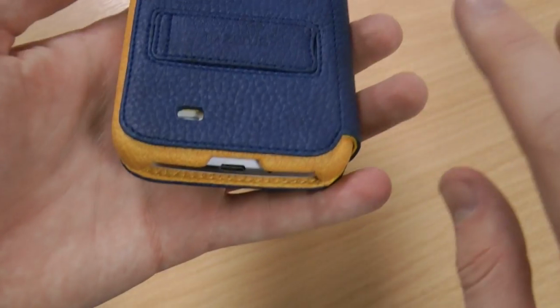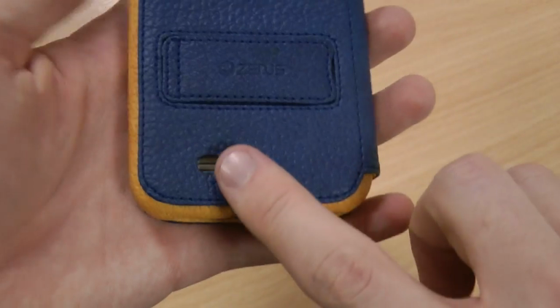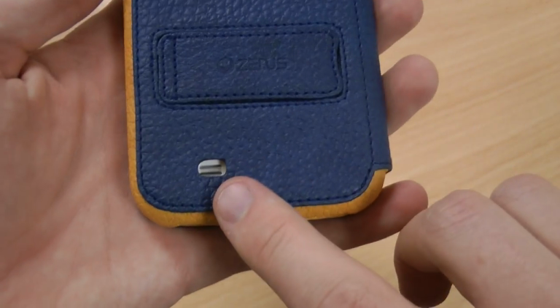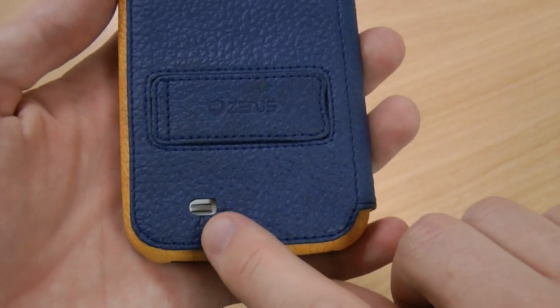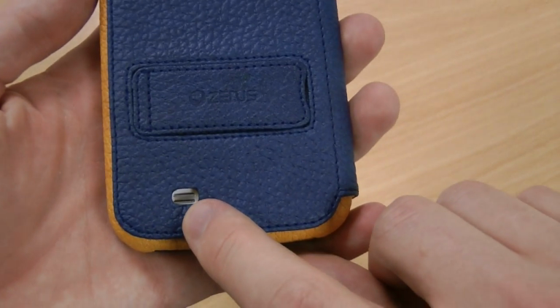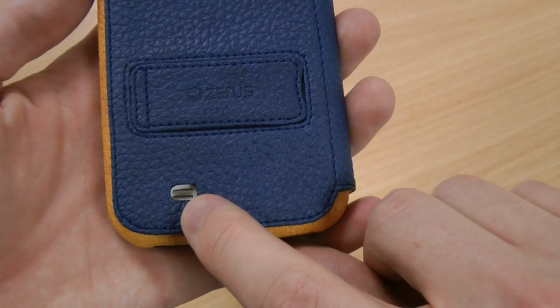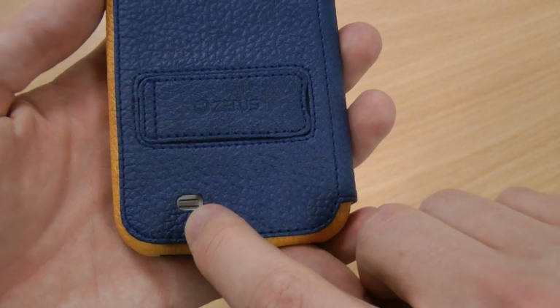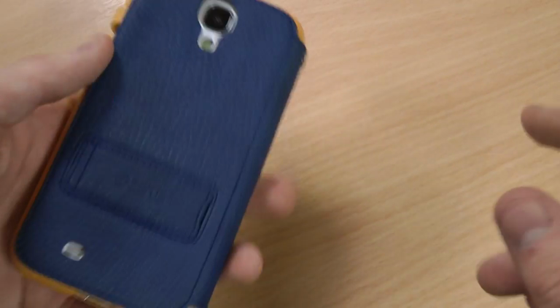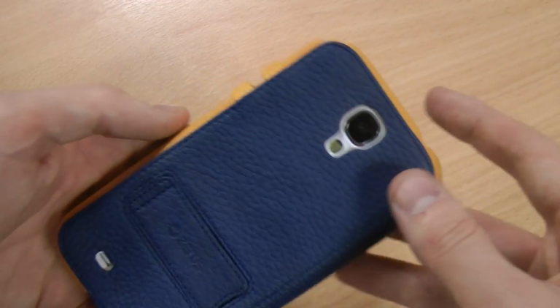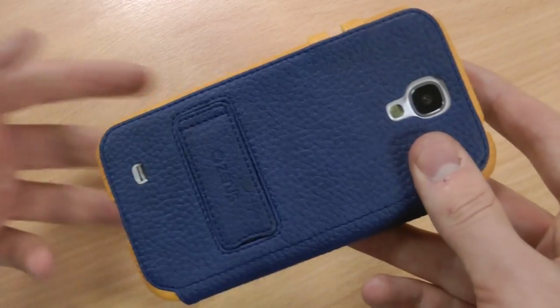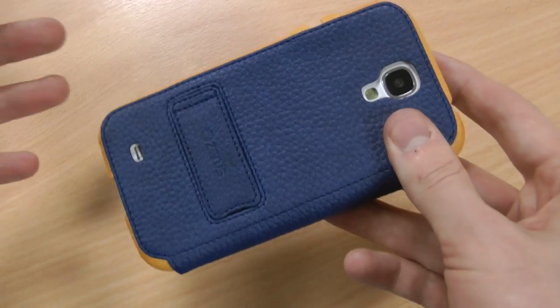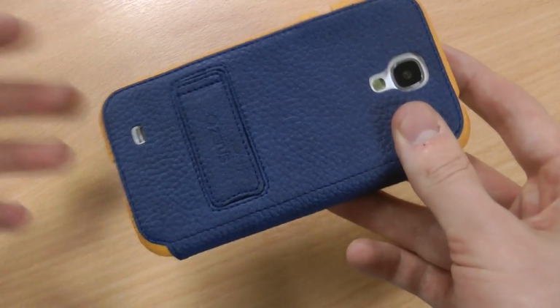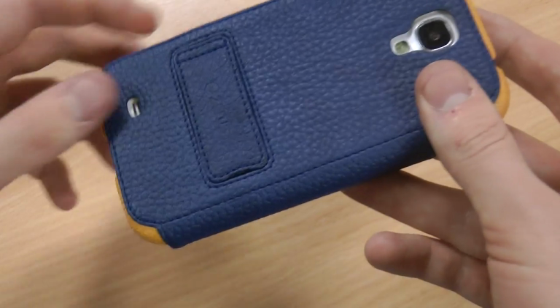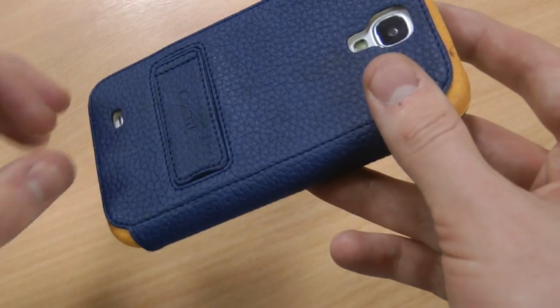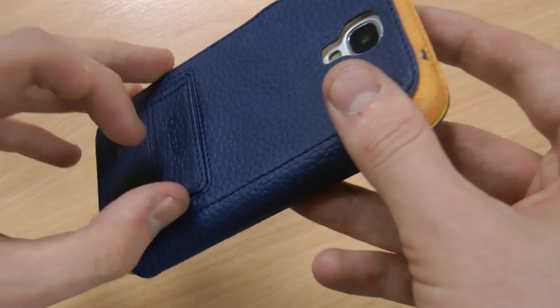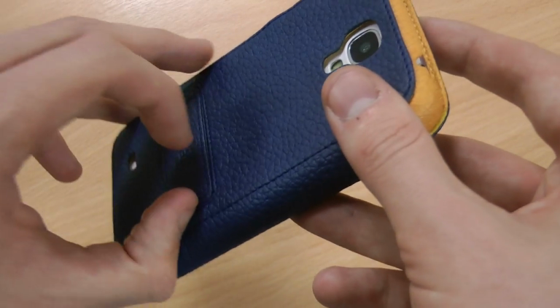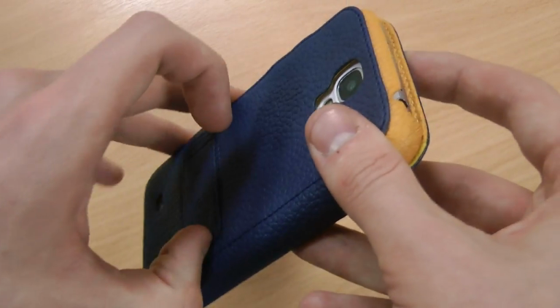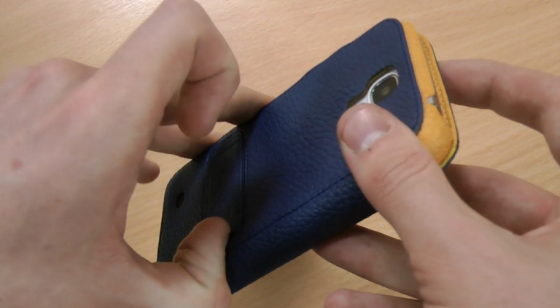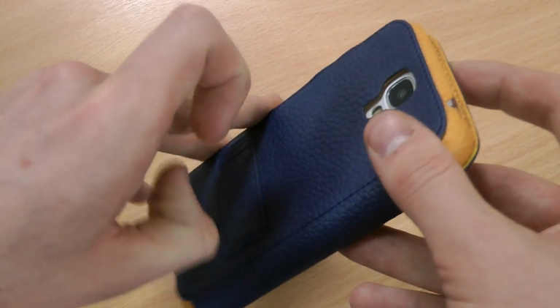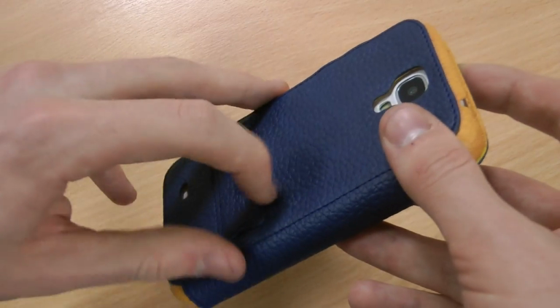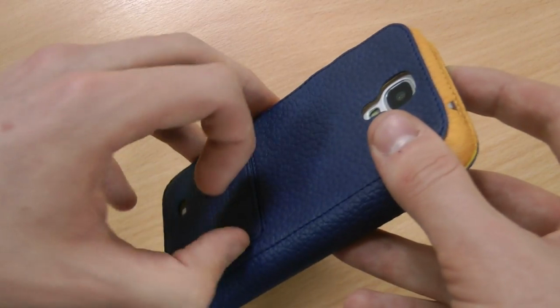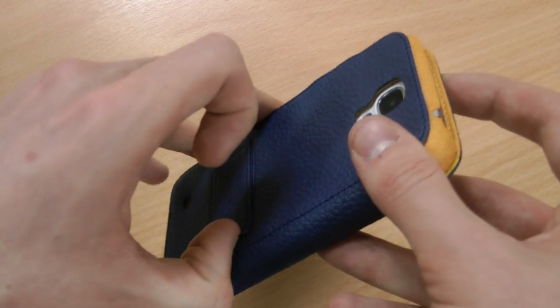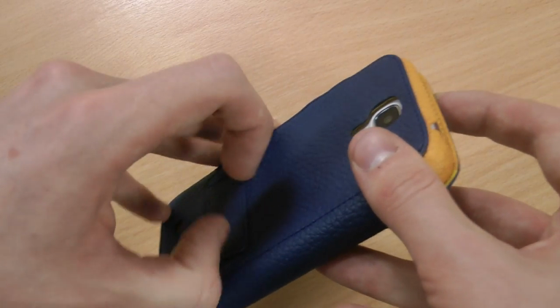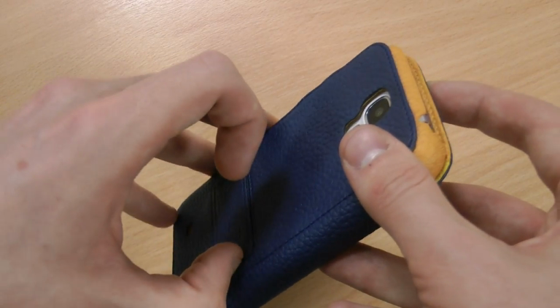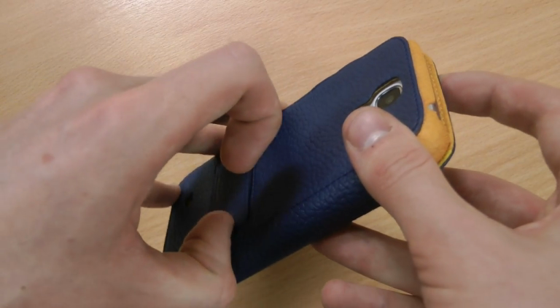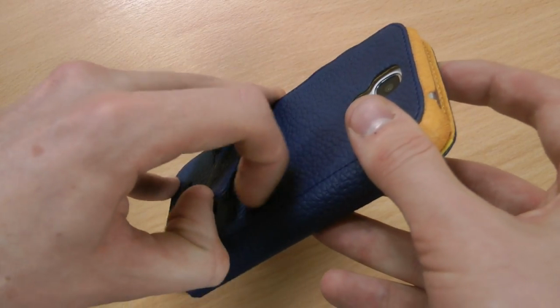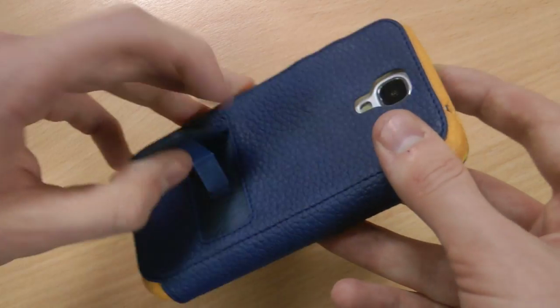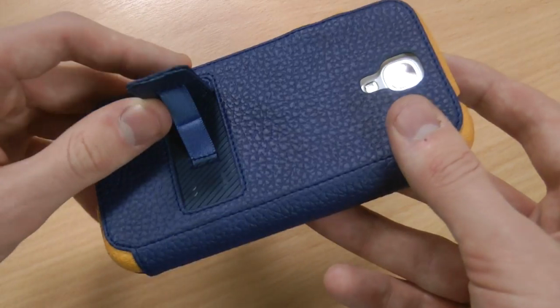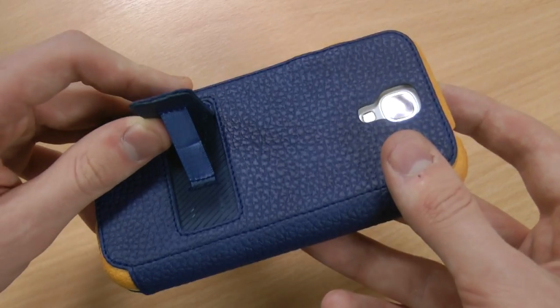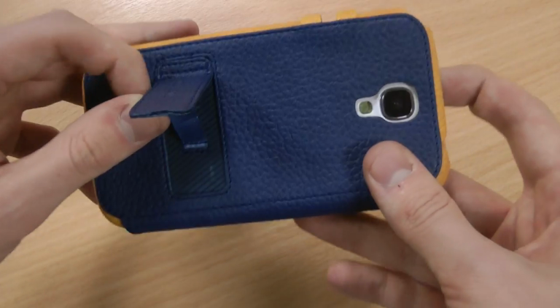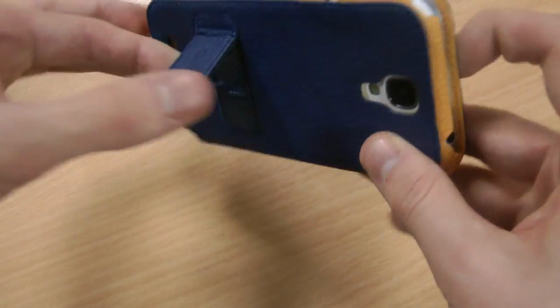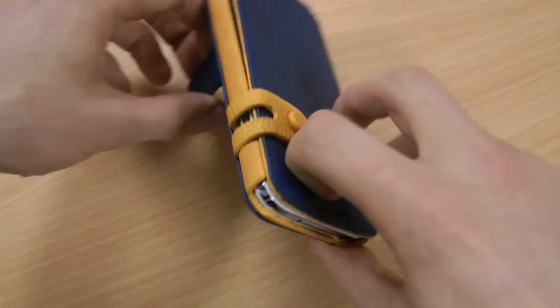And one last thing — there's a little speaker cut out on the back so you can still take loudspeaker calls whilst it's in the case. In the back of the case there is also a stand, which can be slightly tricky to get out, but that's just because it lies flush with the case.